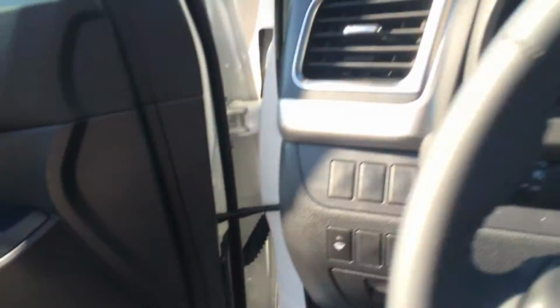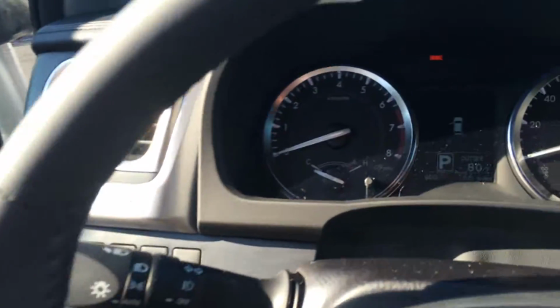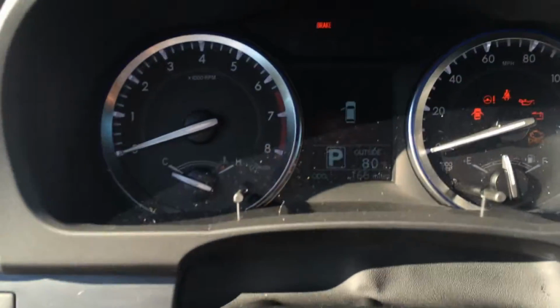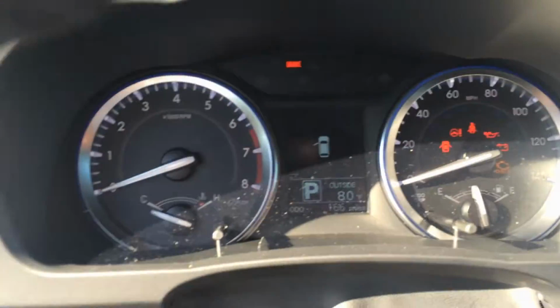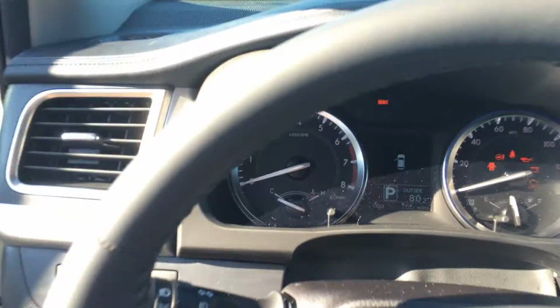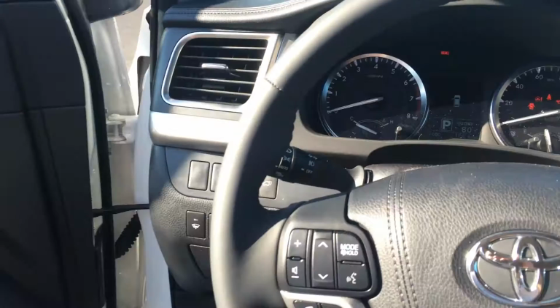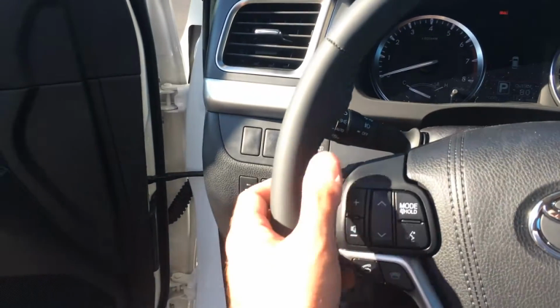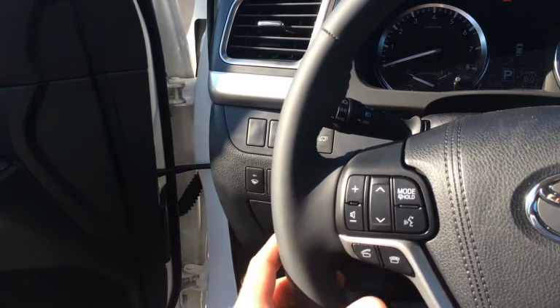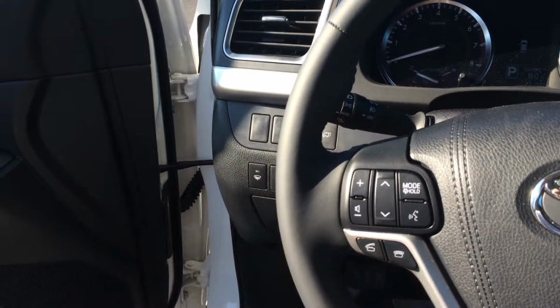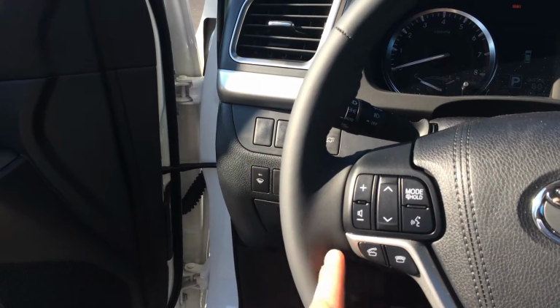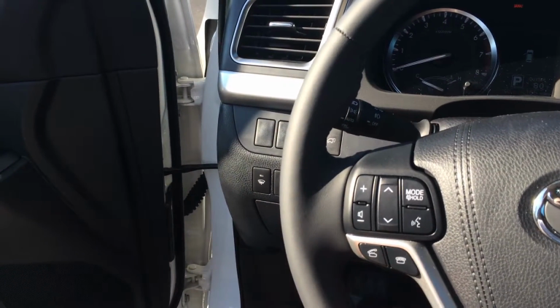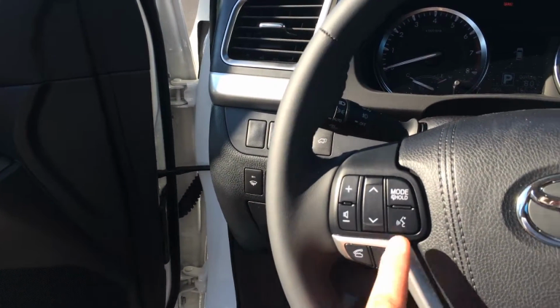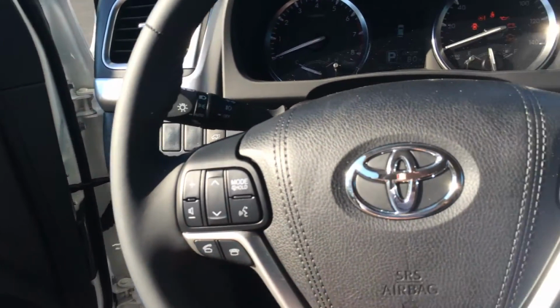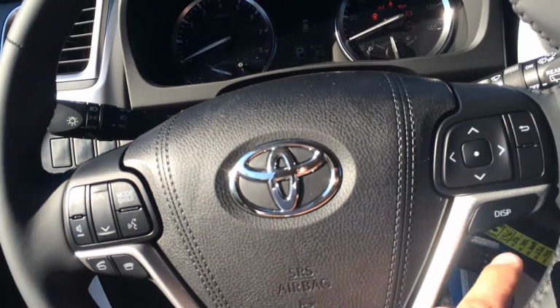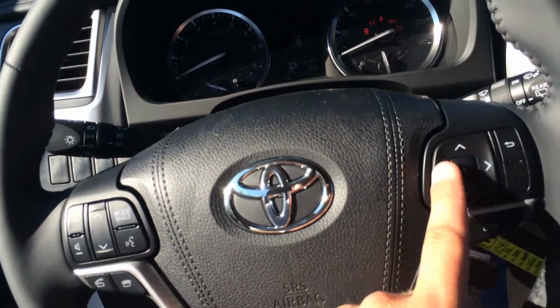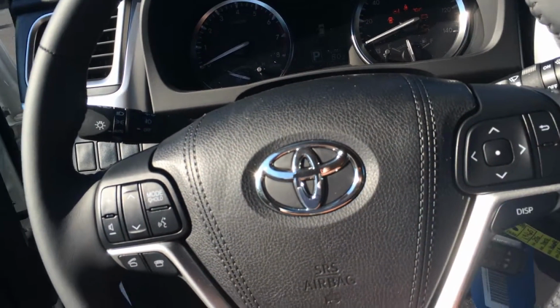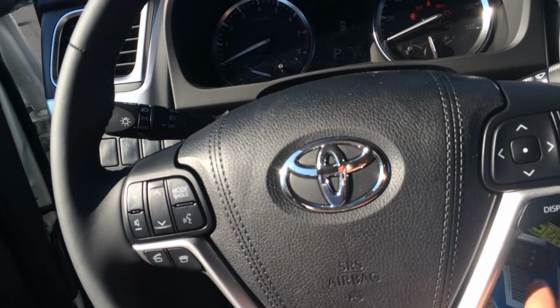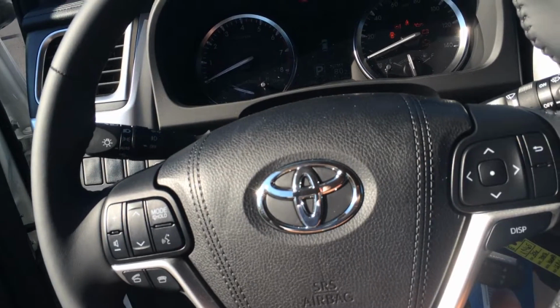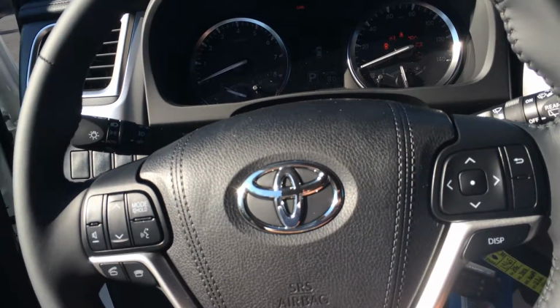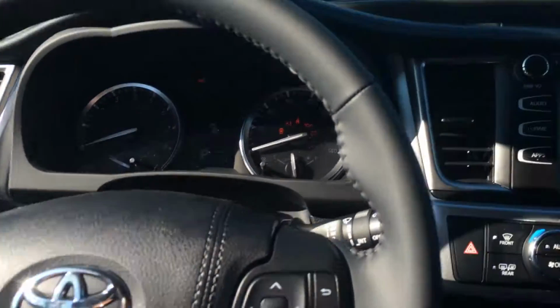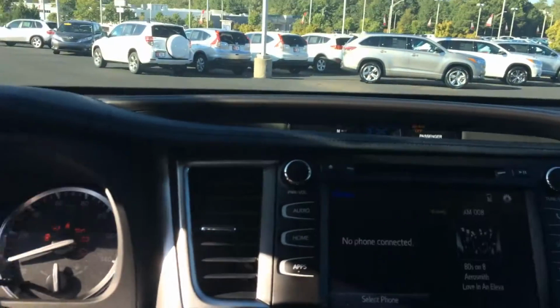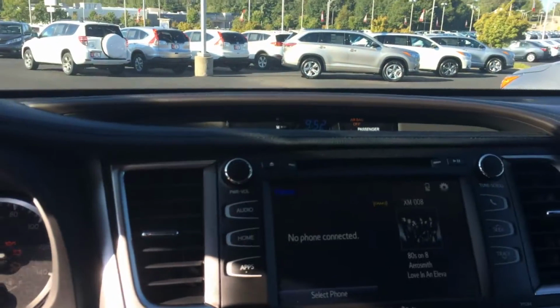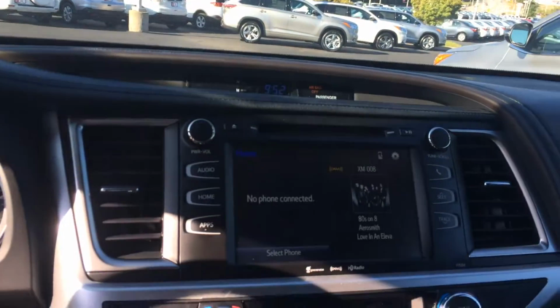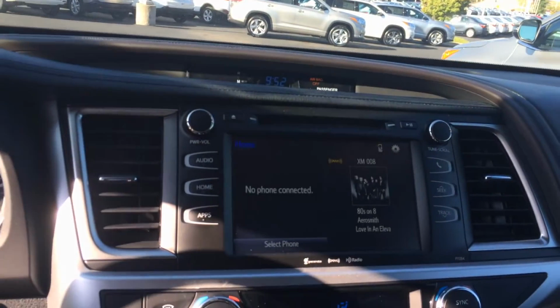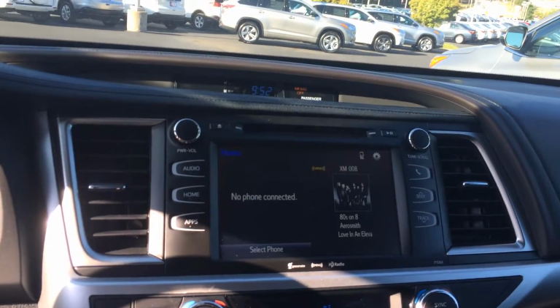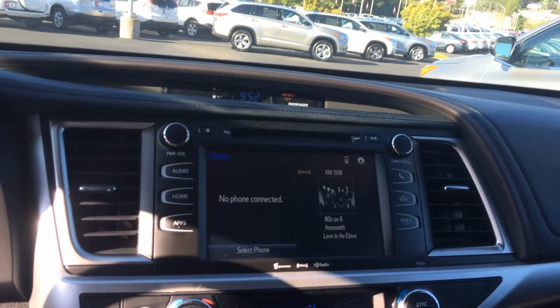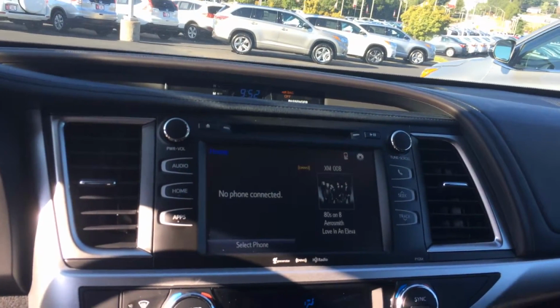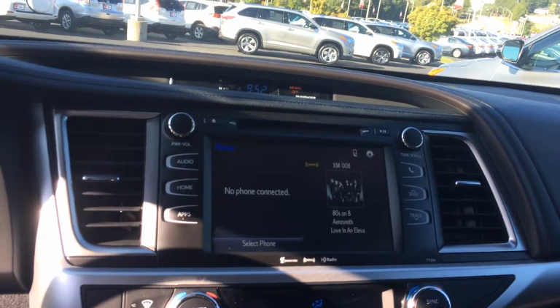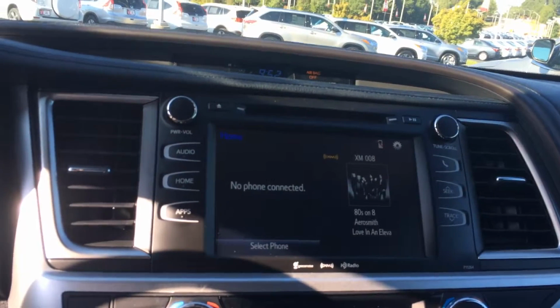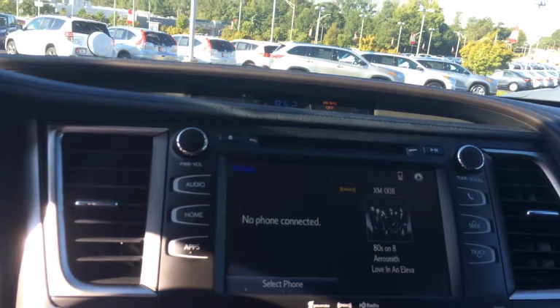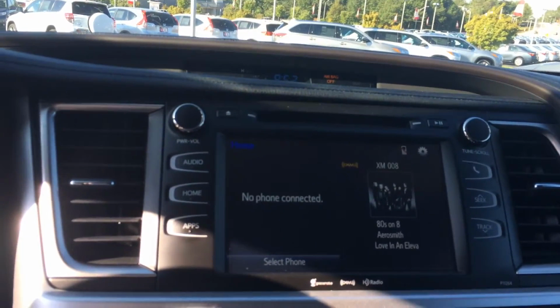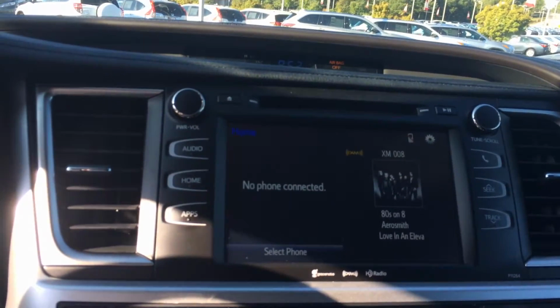There's all your instrumentation and dials. You also have volume and track controls for the radio, Bluetooth telephone controls, voice commands, some directional controls for your menus, and cruise control of course. Huge 10-inch touch screen with AM, FM, CD, Bluetooth, and satellite audio.